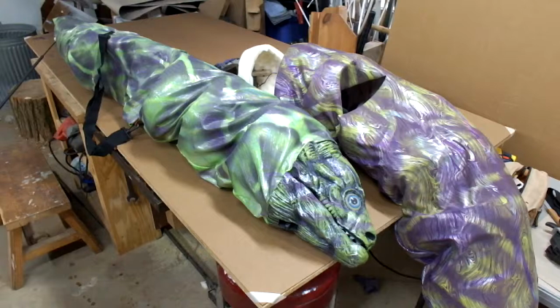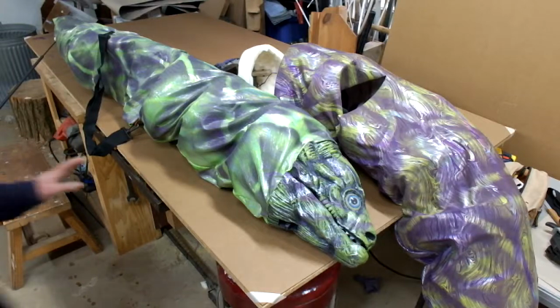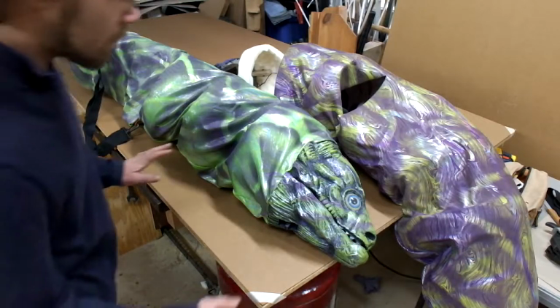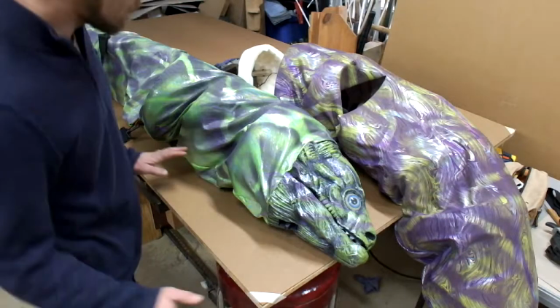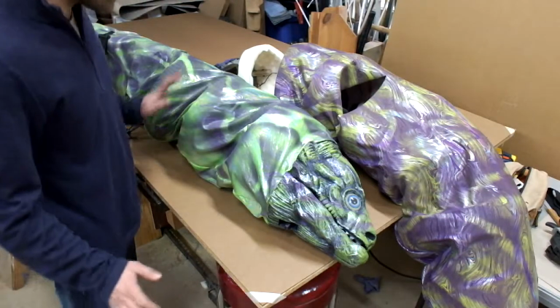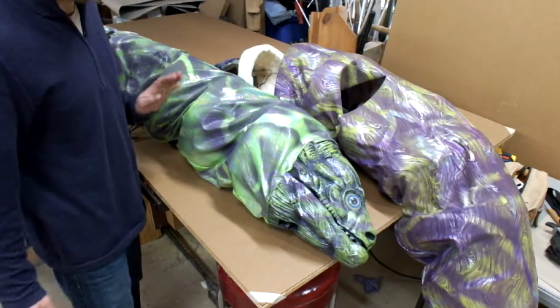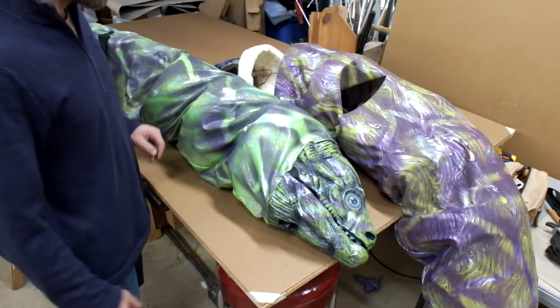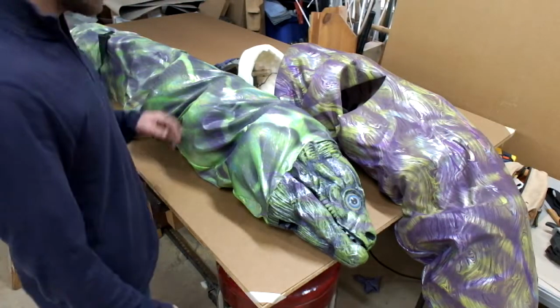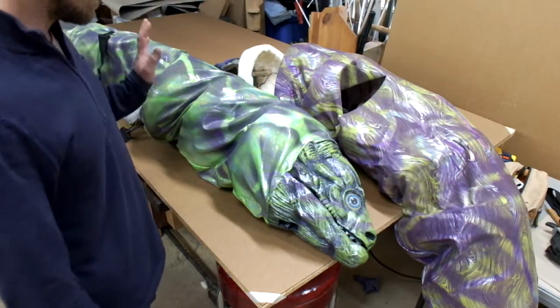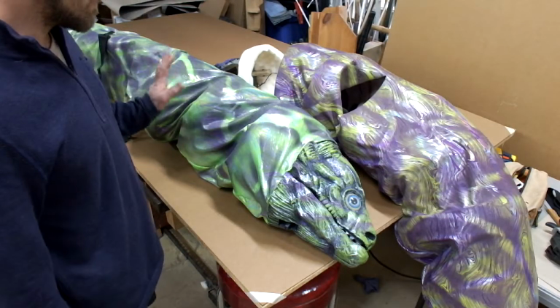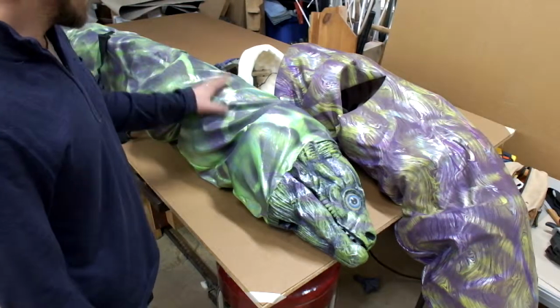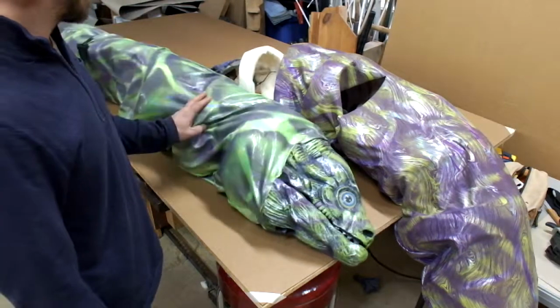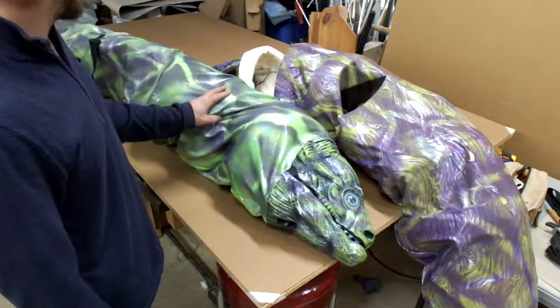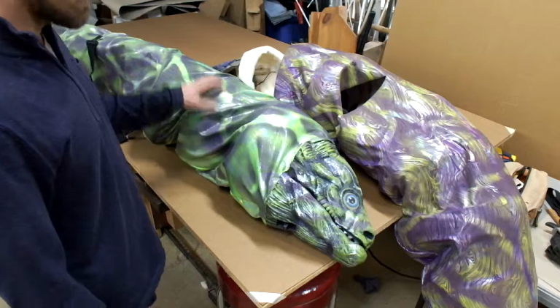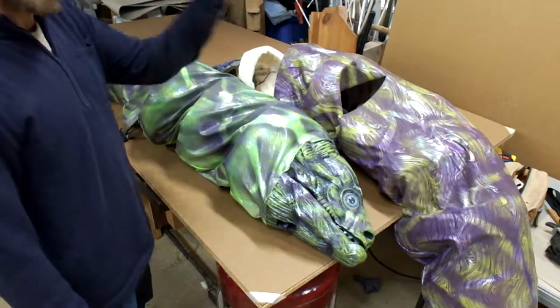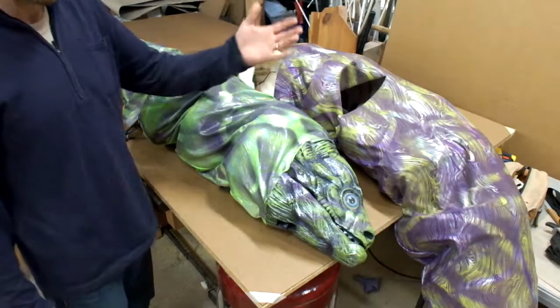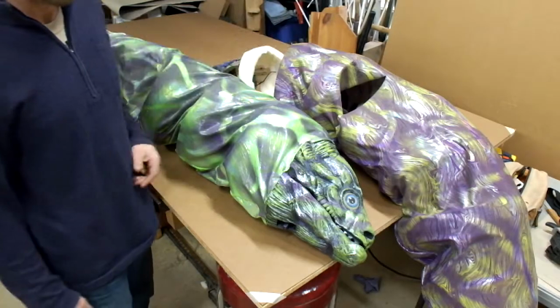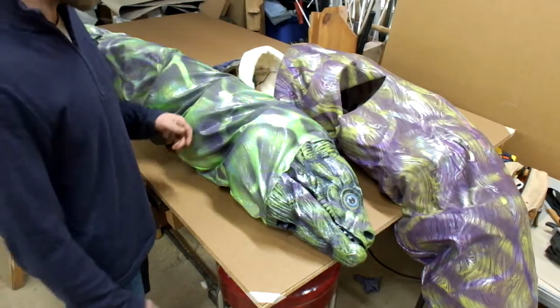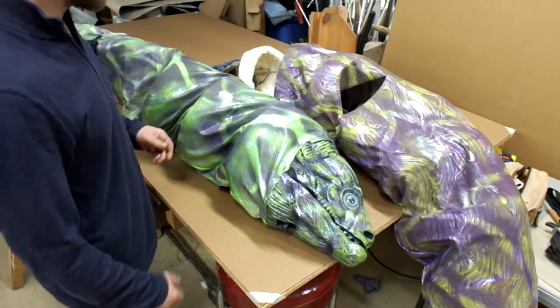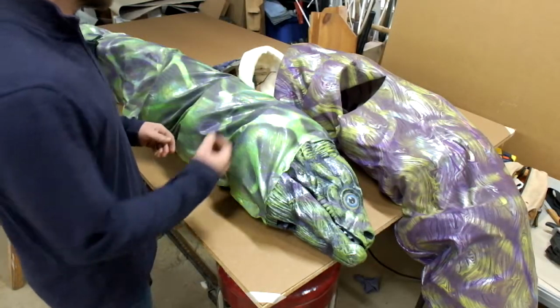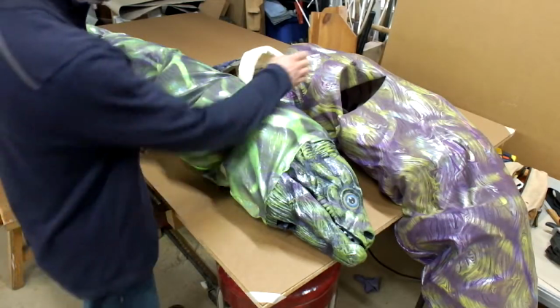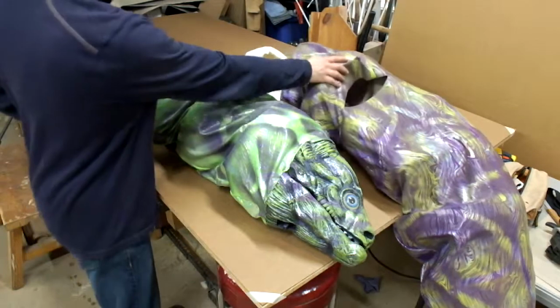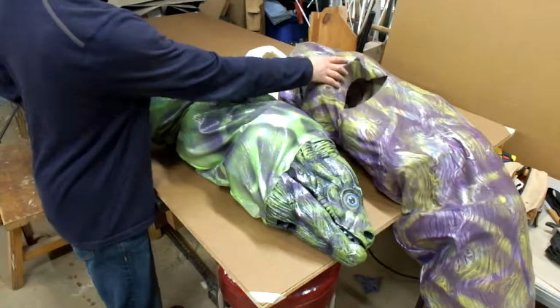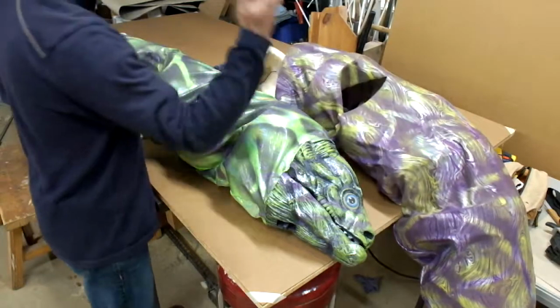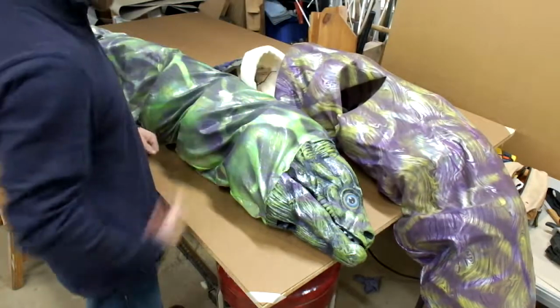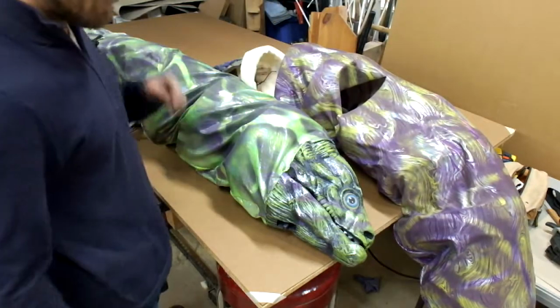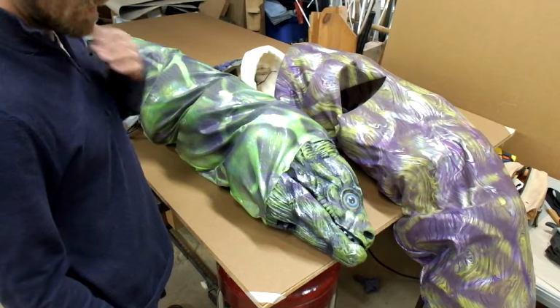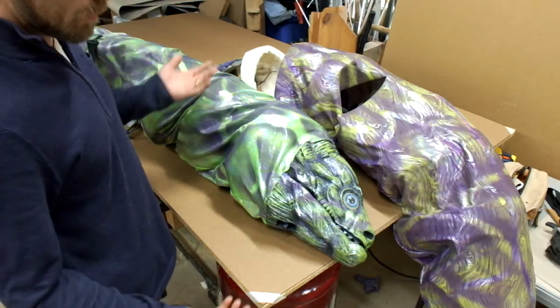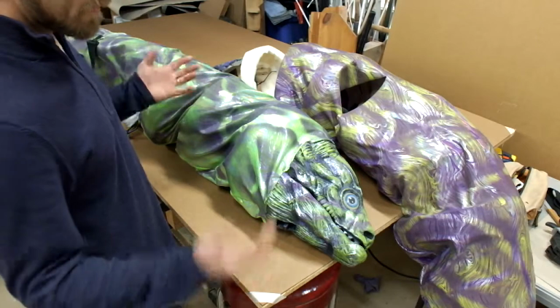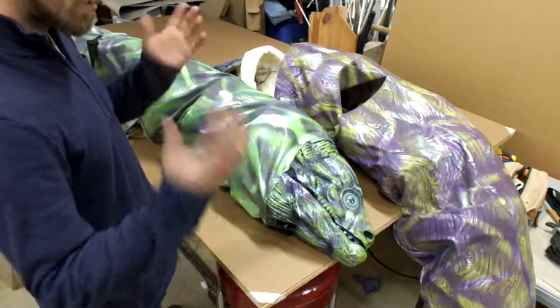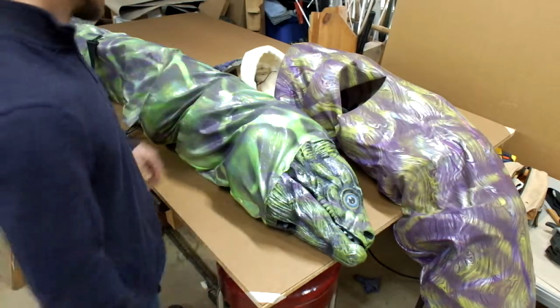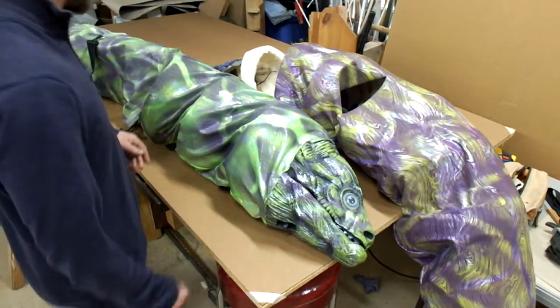All right, so these are the eels. The greener one is a left-handed operated eel. The purple one is right-handed, but they're put on the same way, just opposite hands.